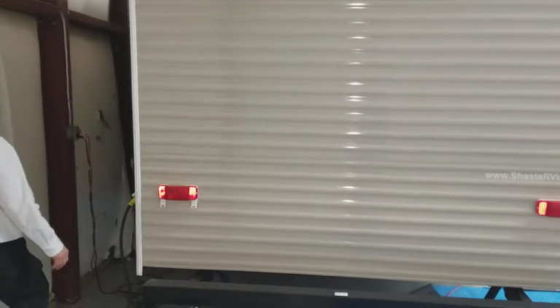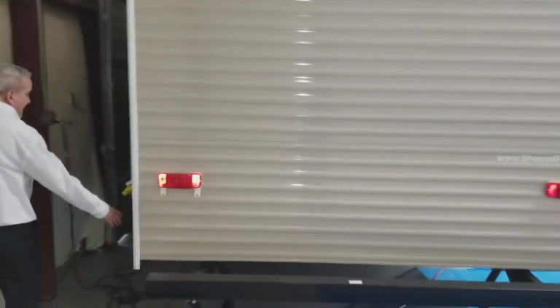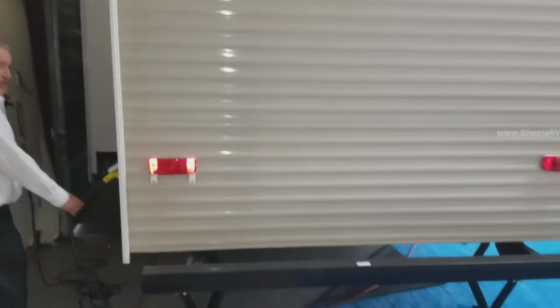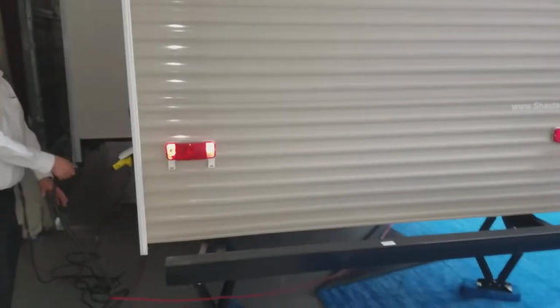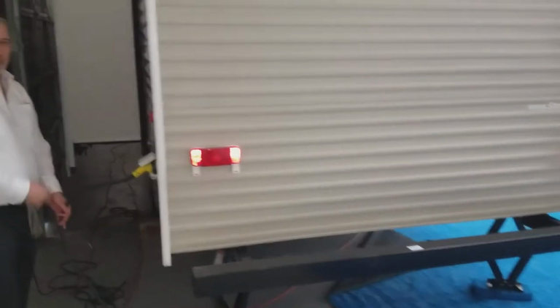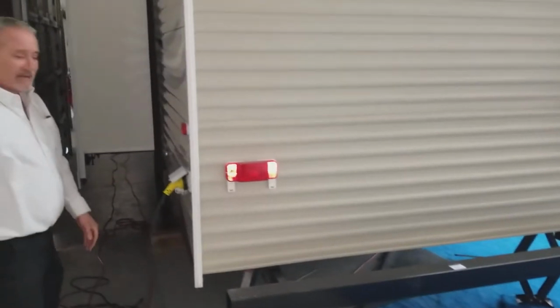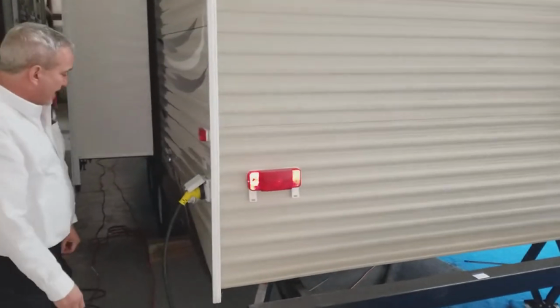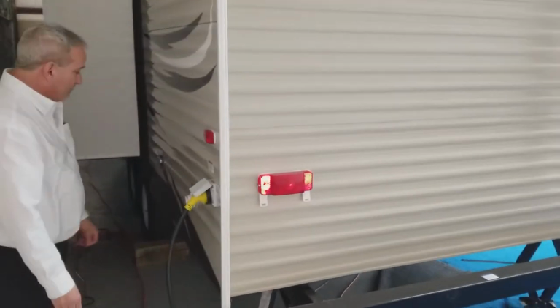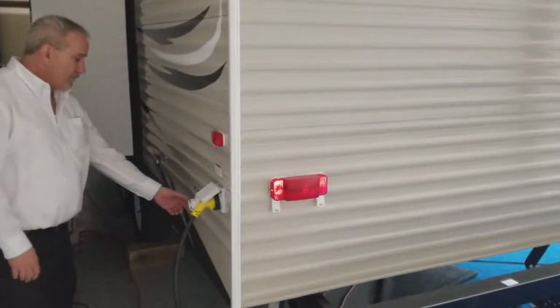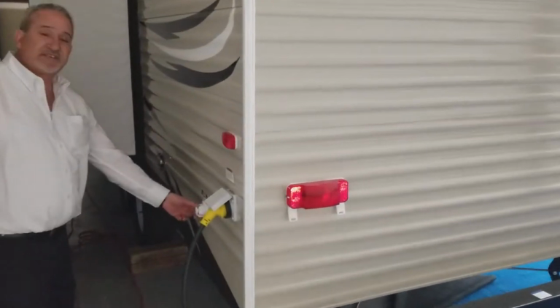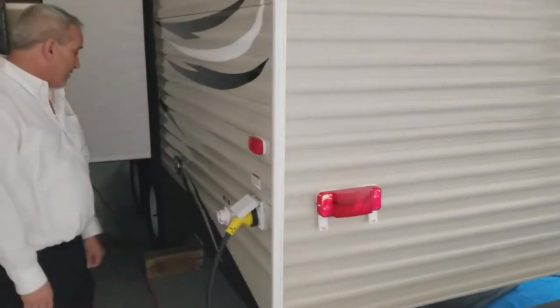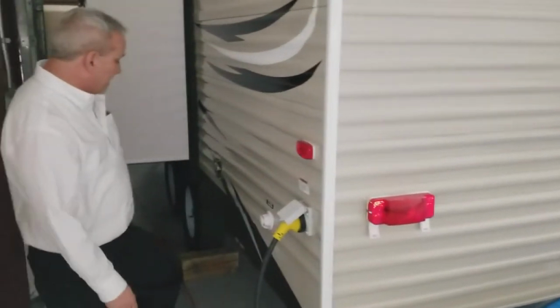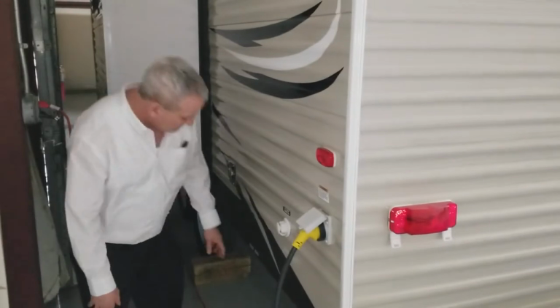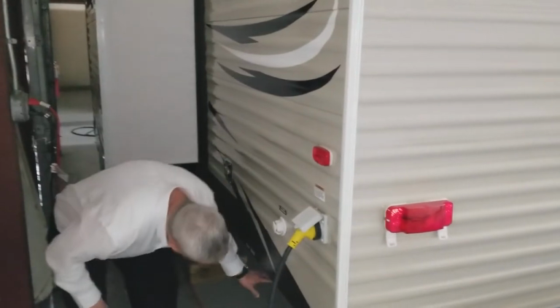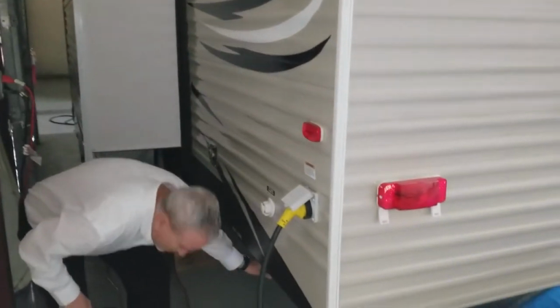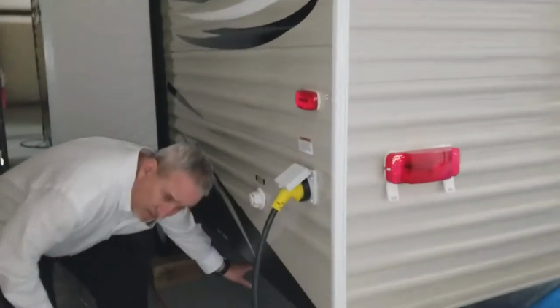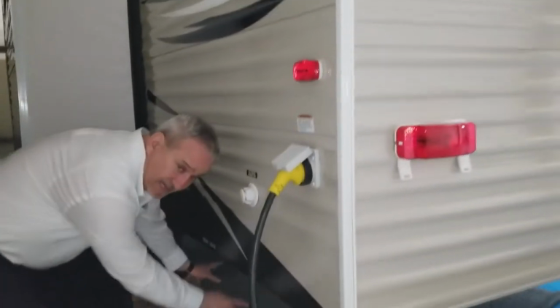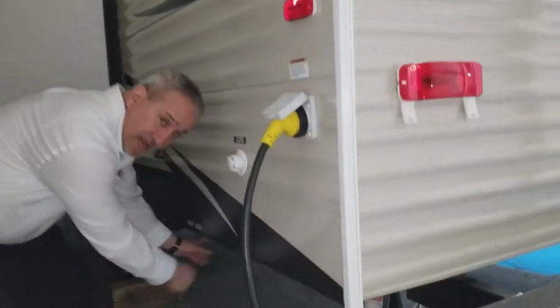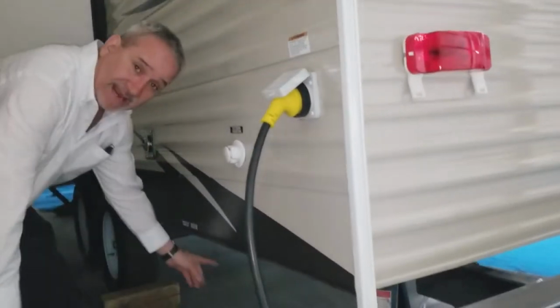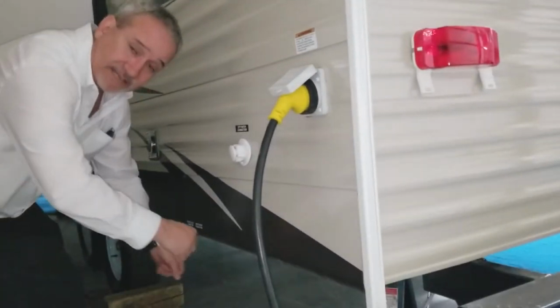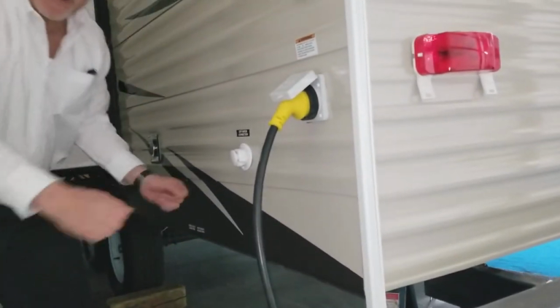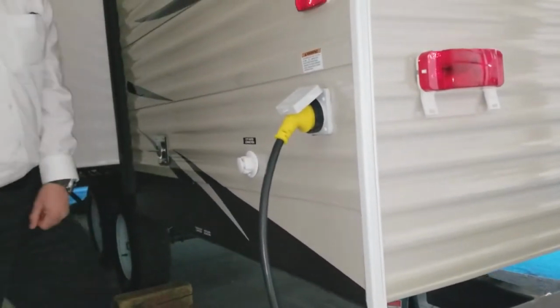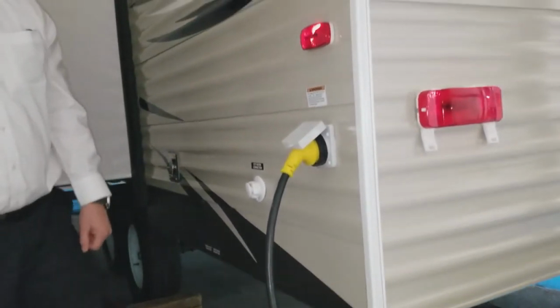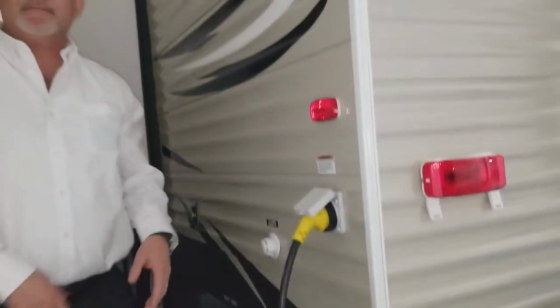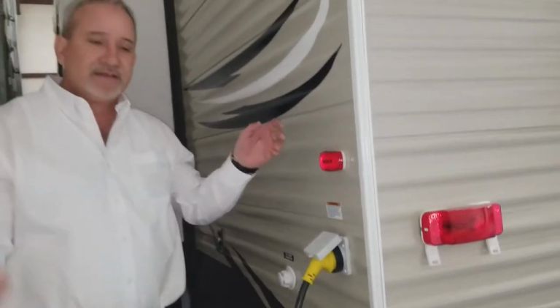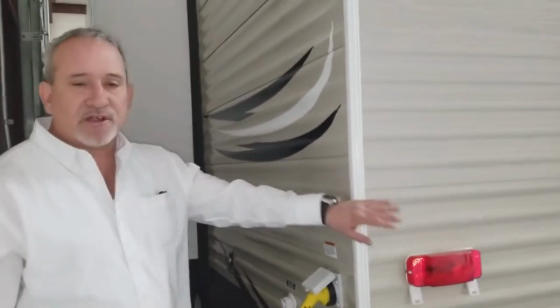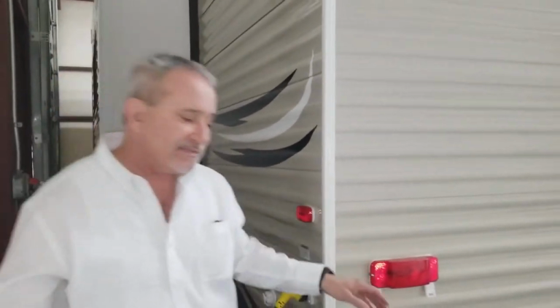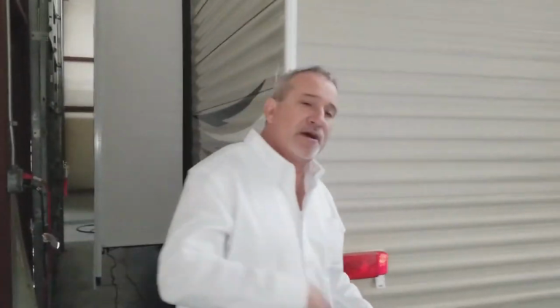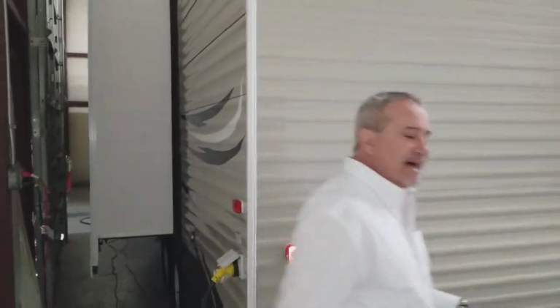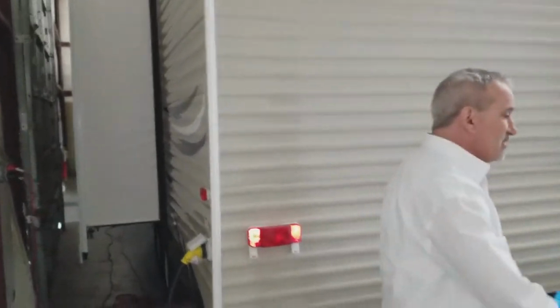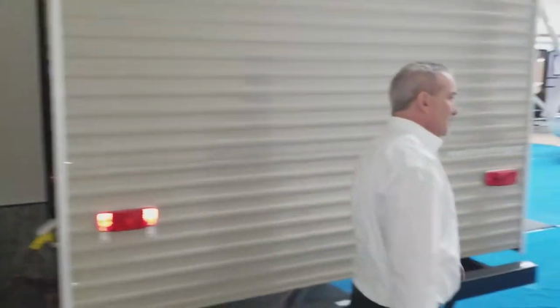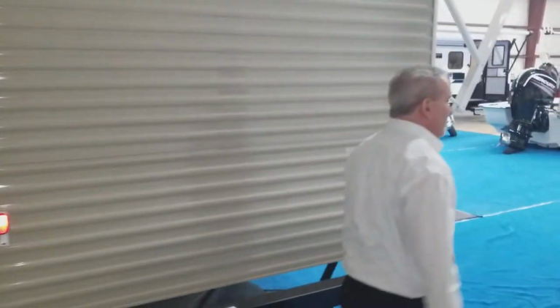There's a detachable 30 amp shore cord to get all your power, city water connections, and this is where you dump your tanks. You've got a black and a gray tank valve to dump them out.